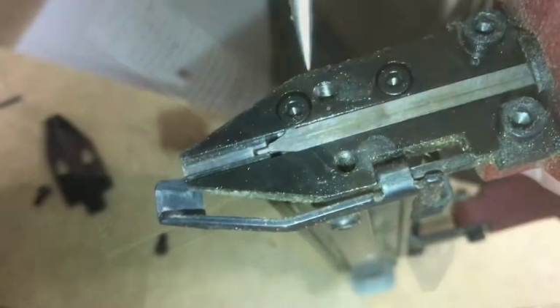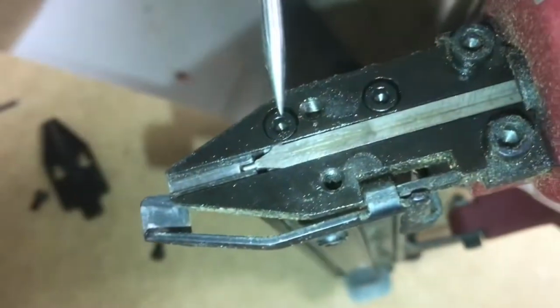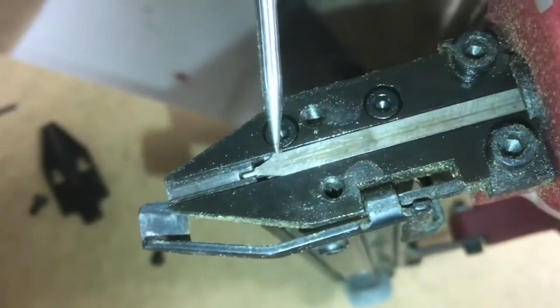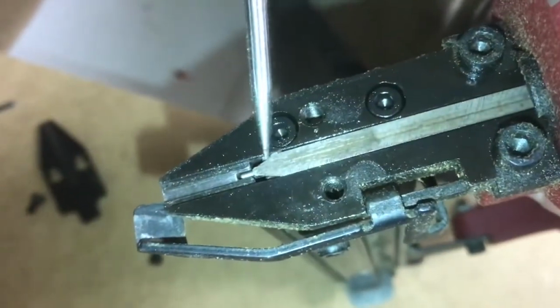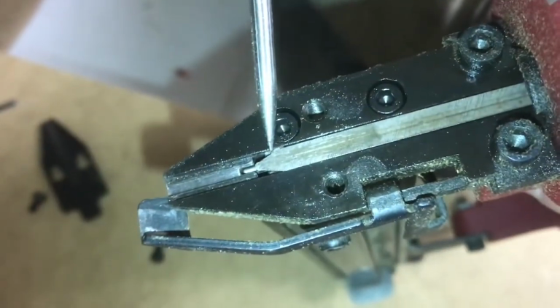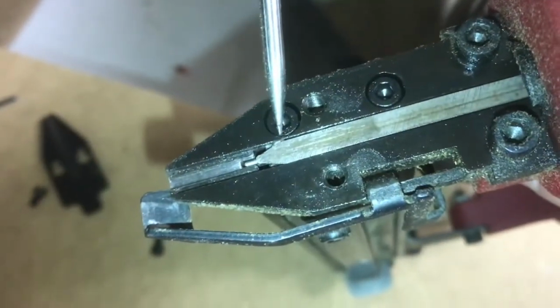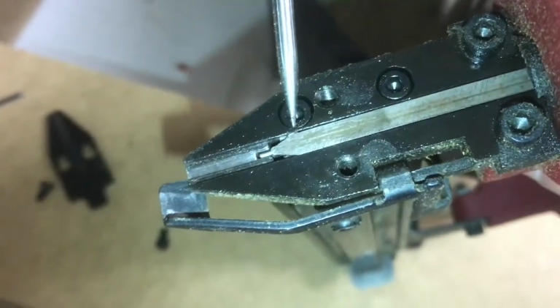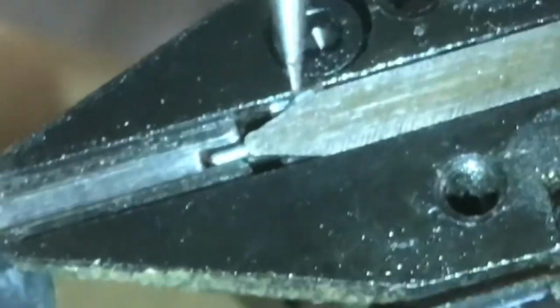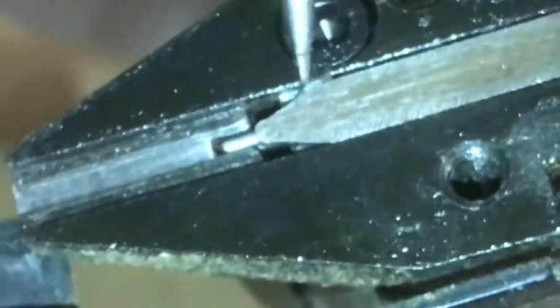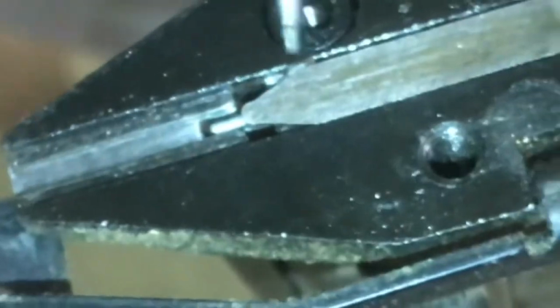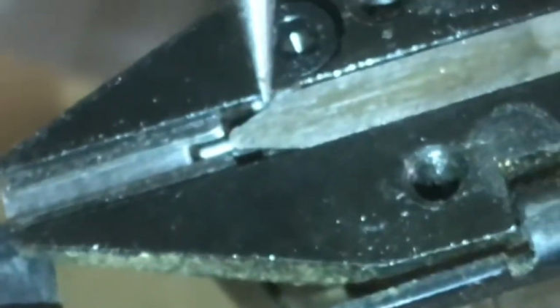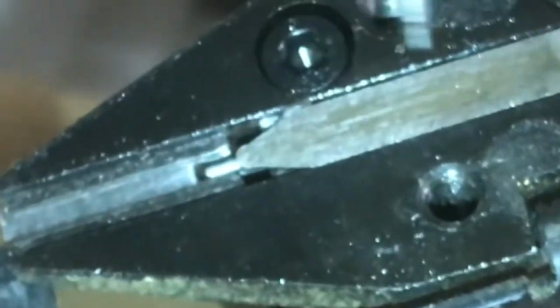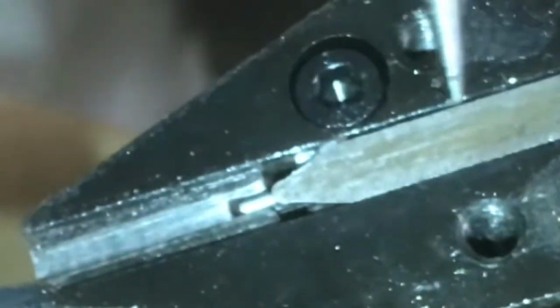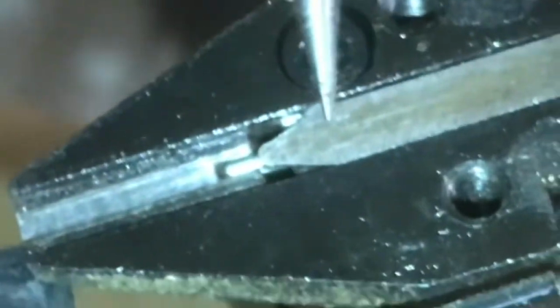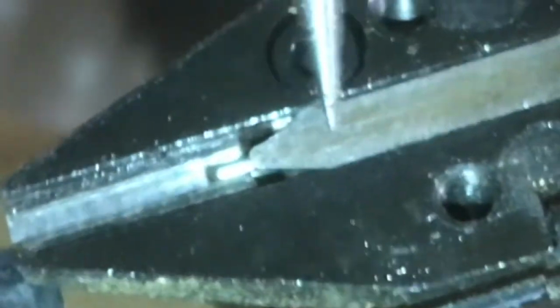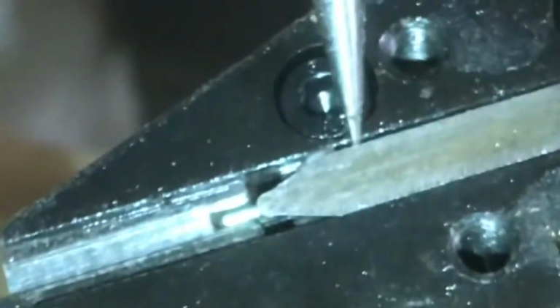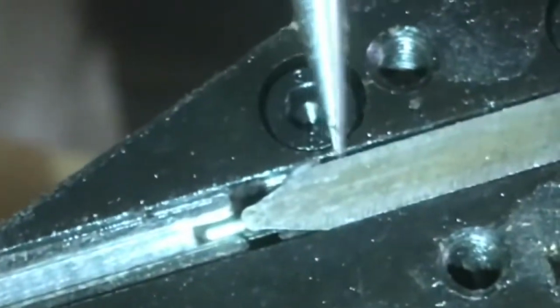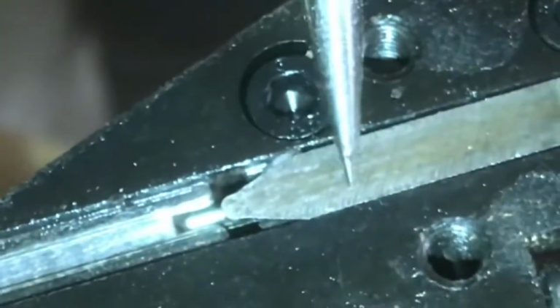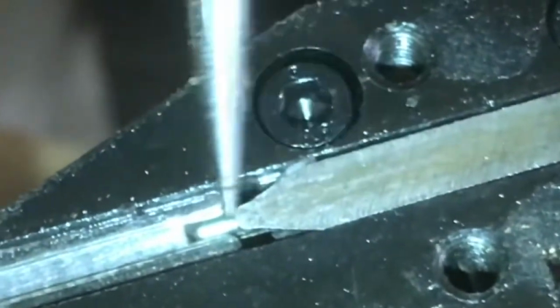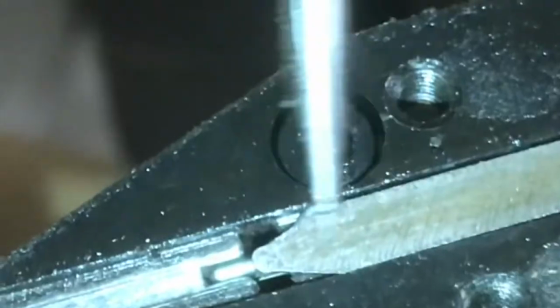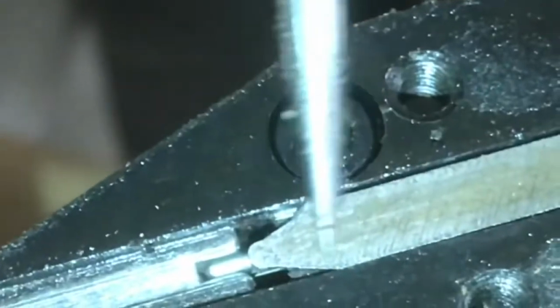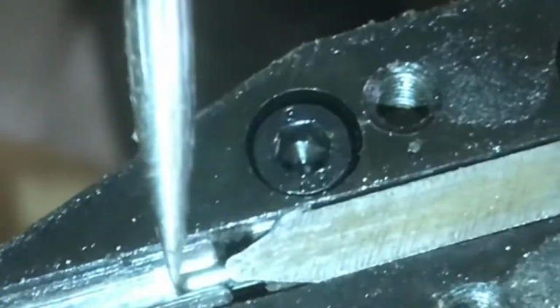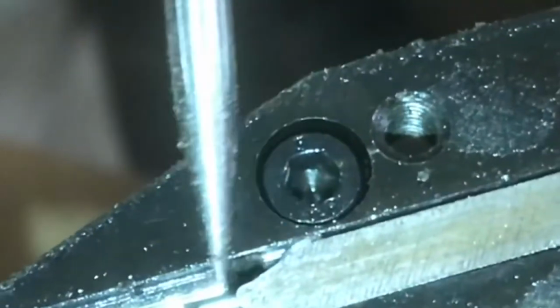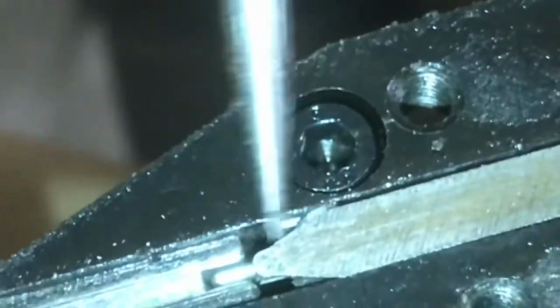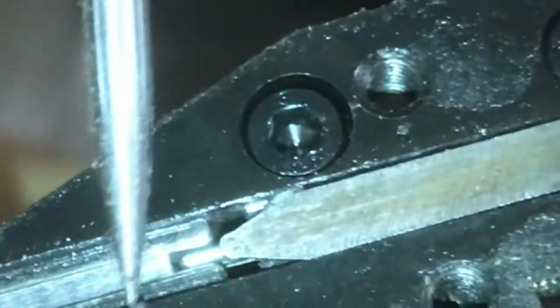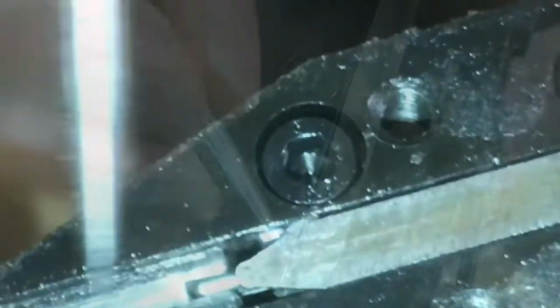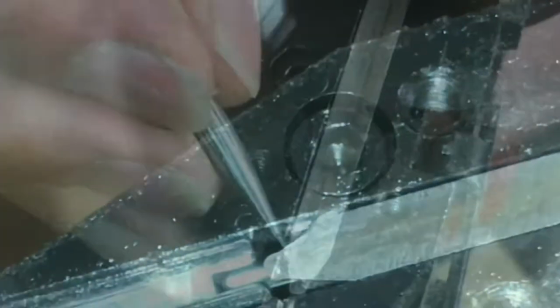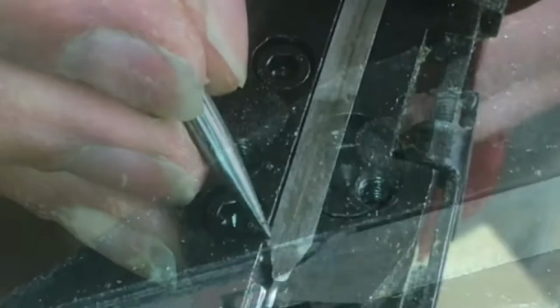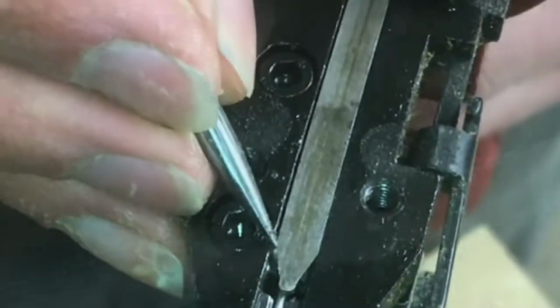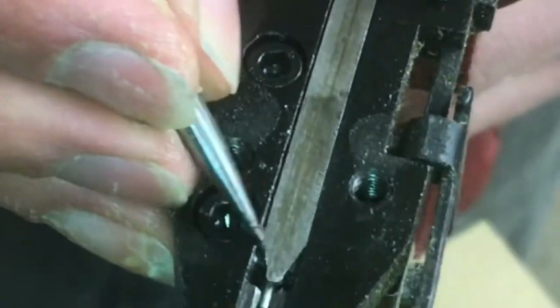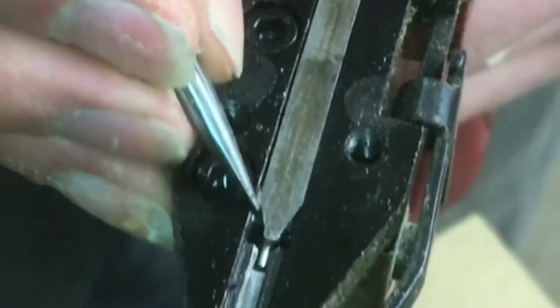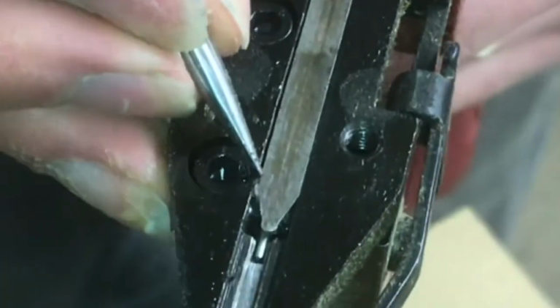Right here, there's a small piece of metal that is jamming this piece from moving back and forth. This has got to come out.